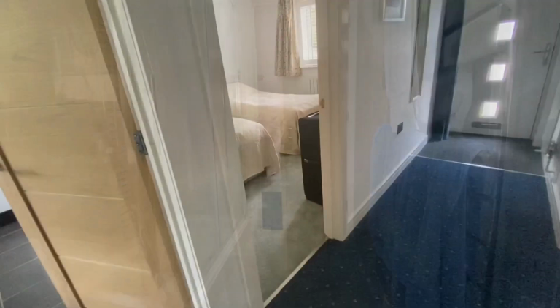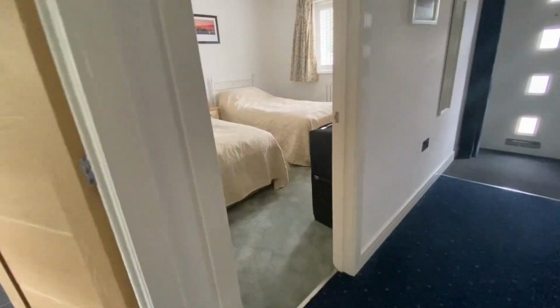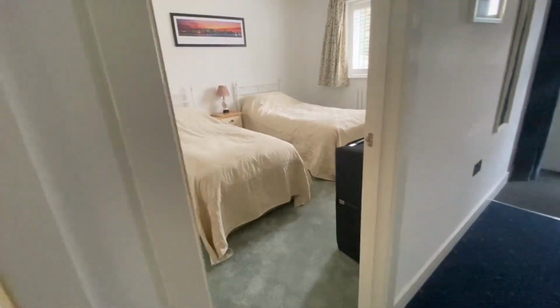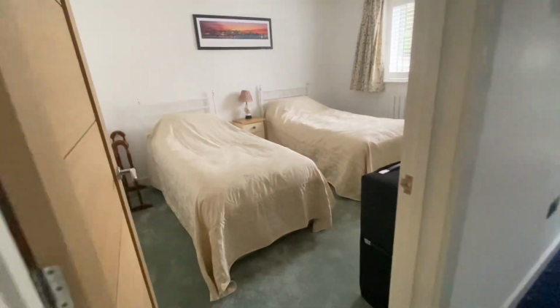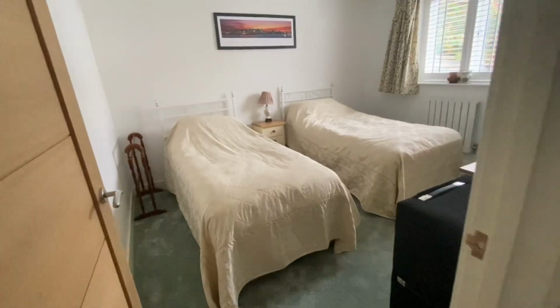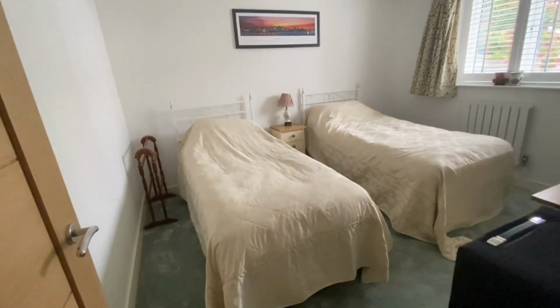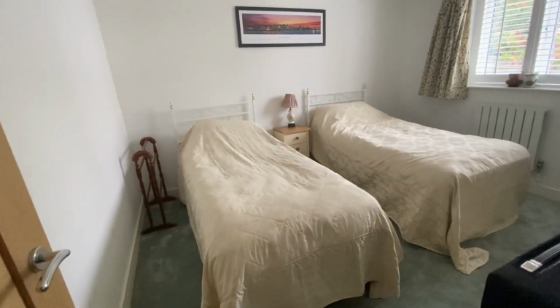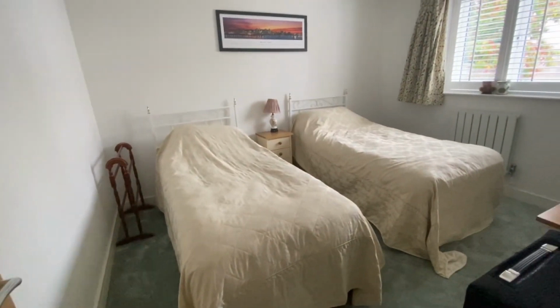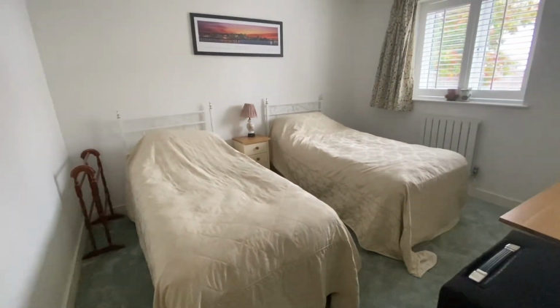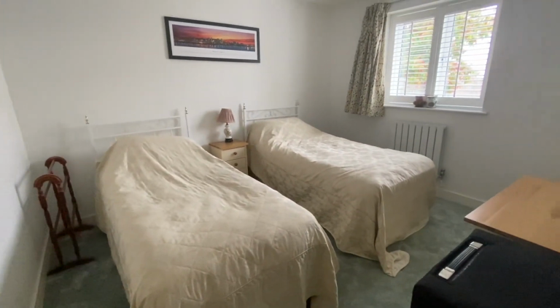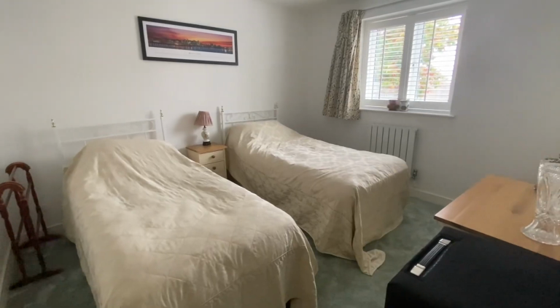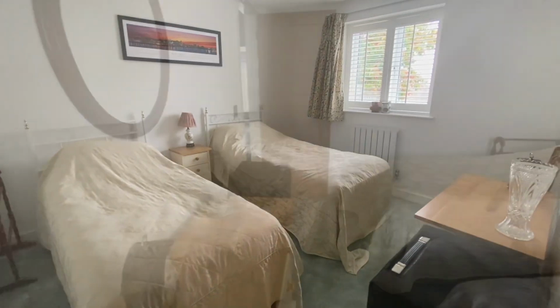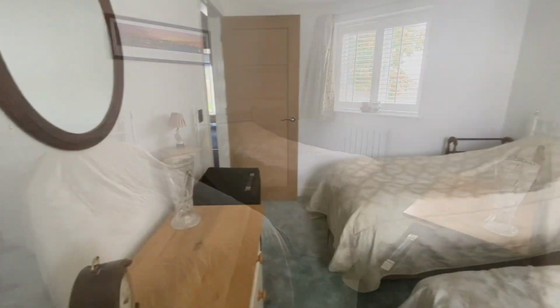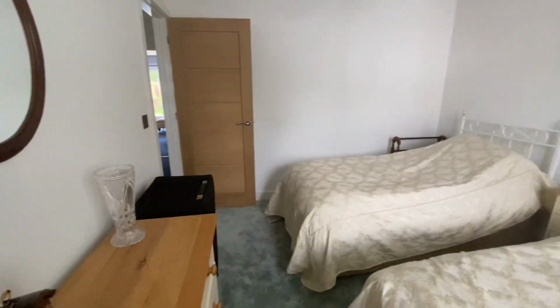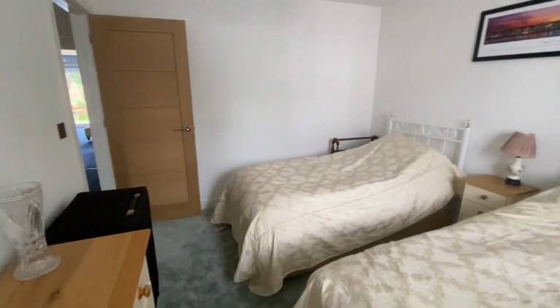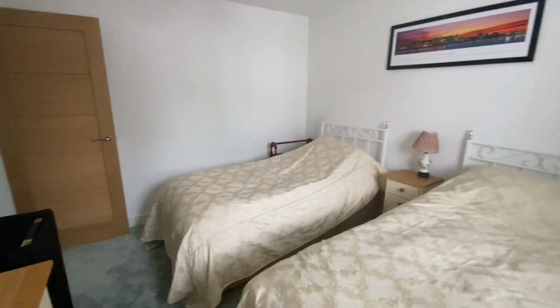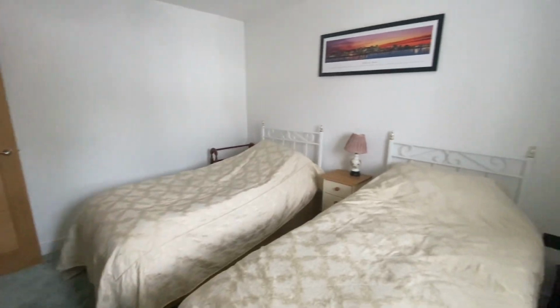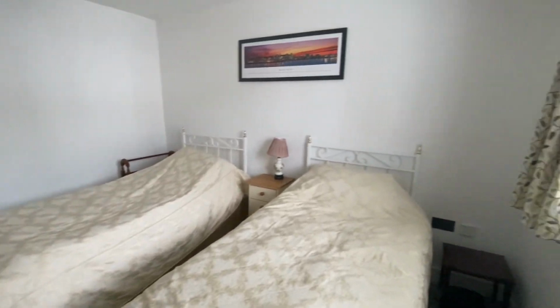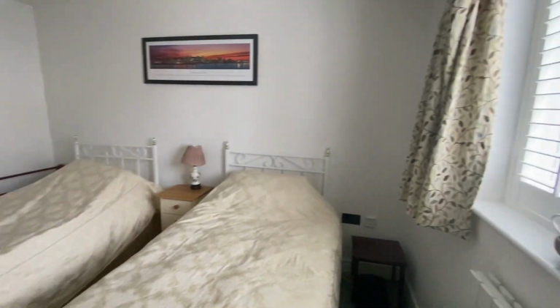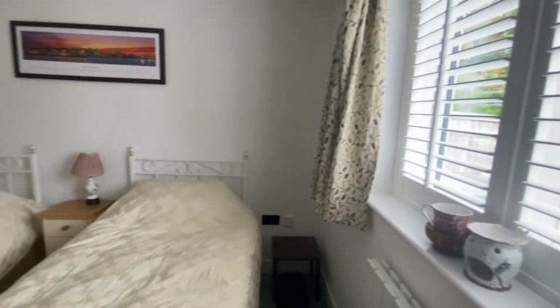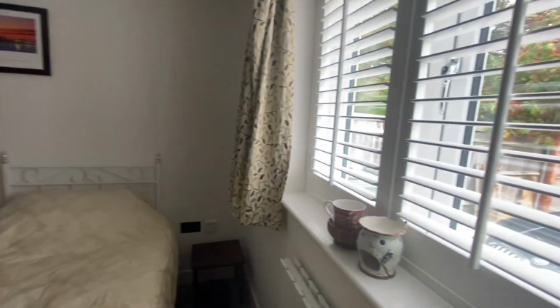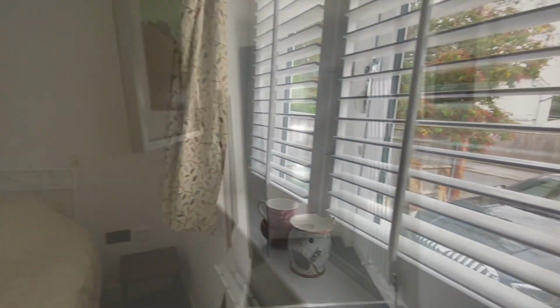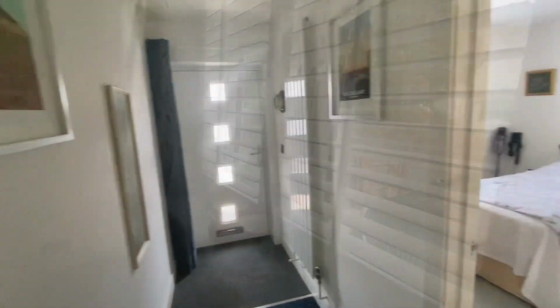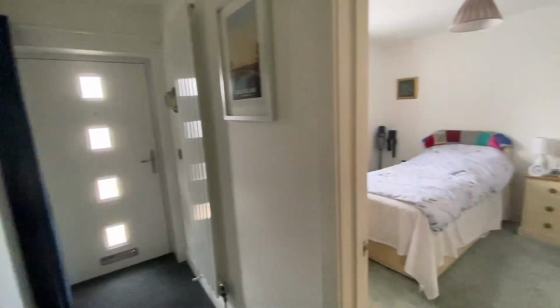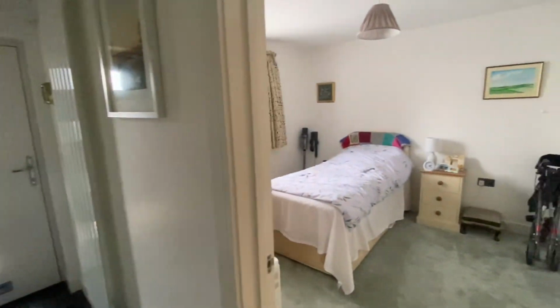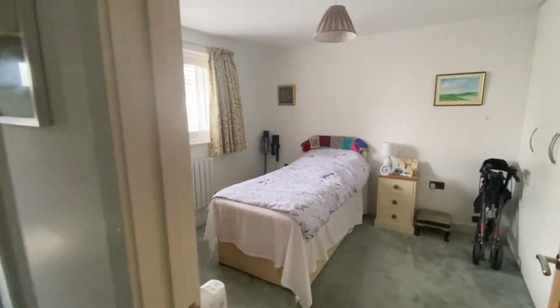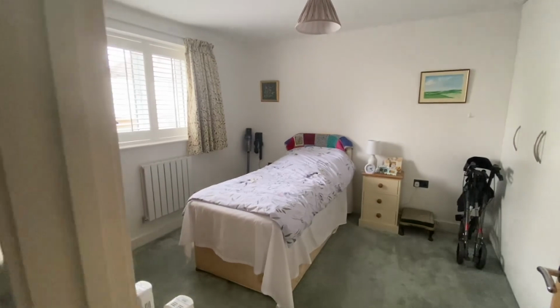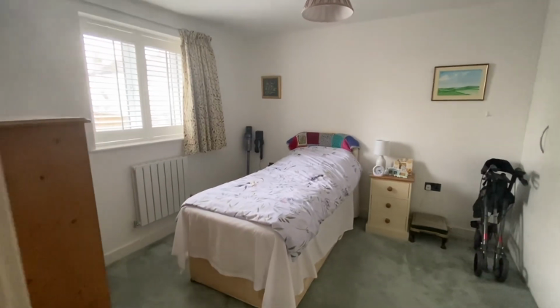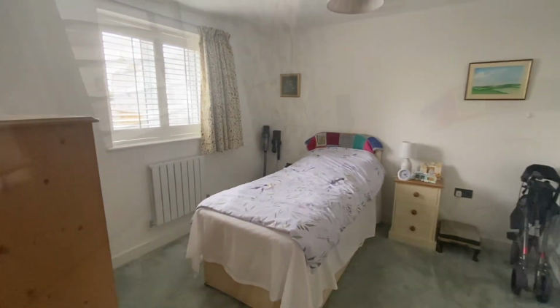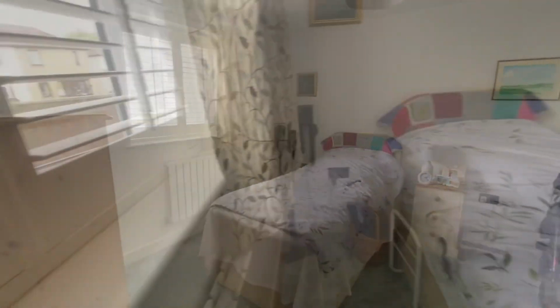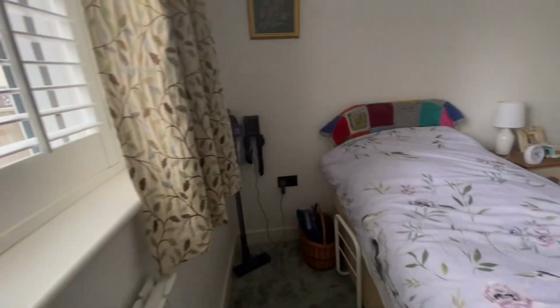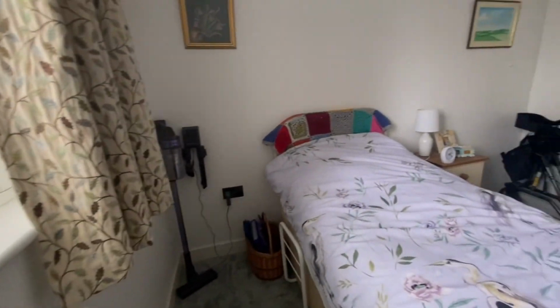To the front we've got two double bedrooms. On the left is a guest bedroom with twin beds, and on the other side is a master bedroom with a range of fitted wardrobes.